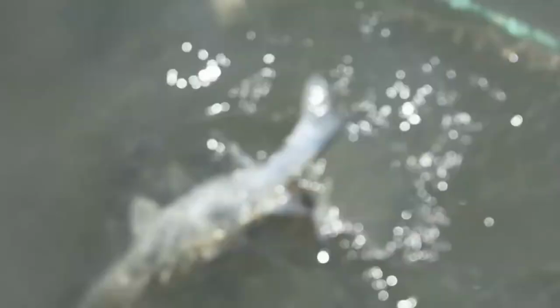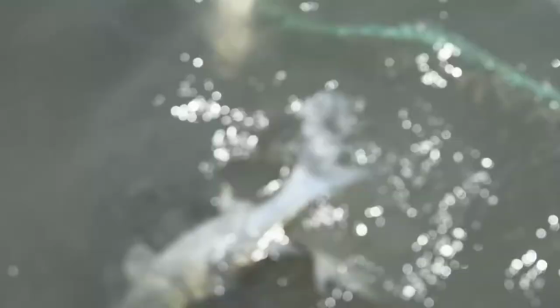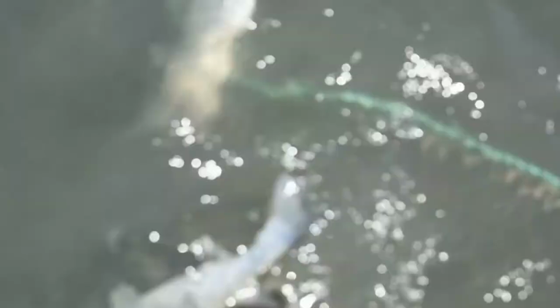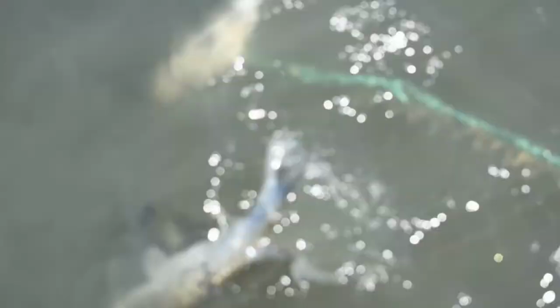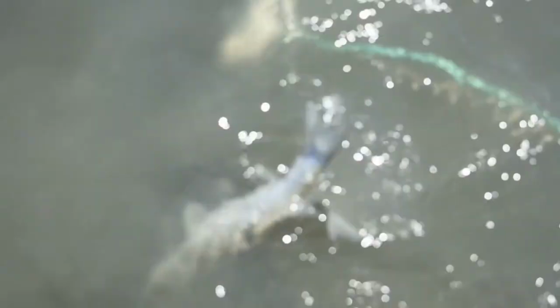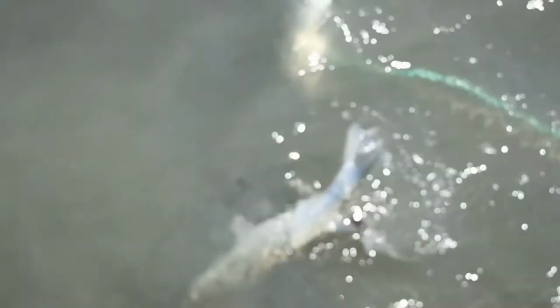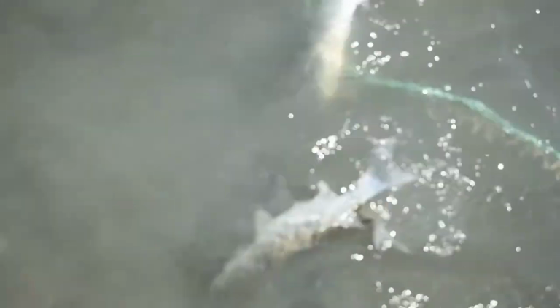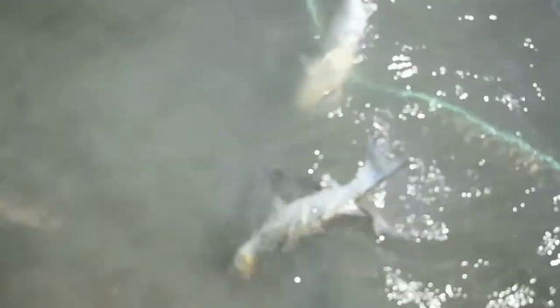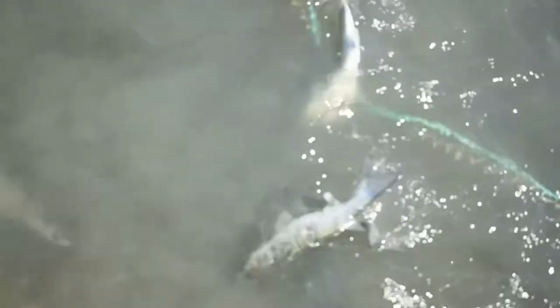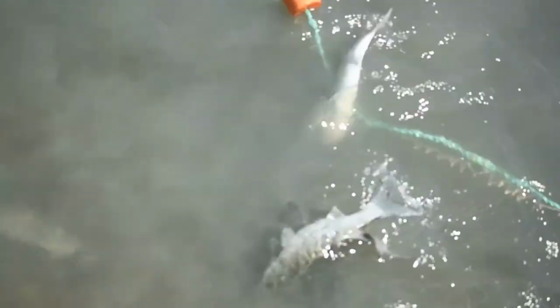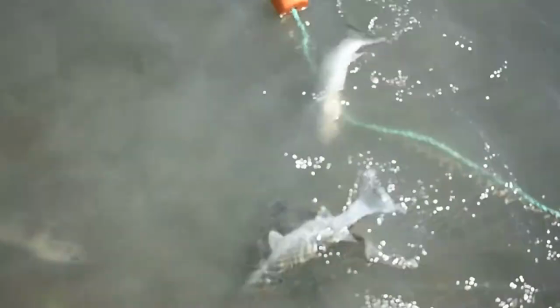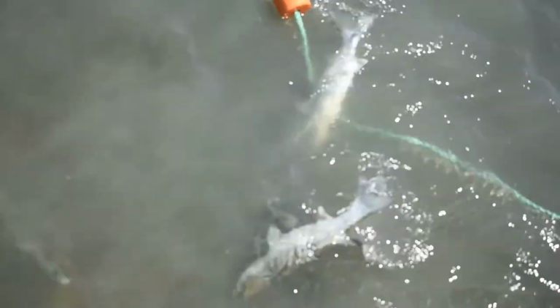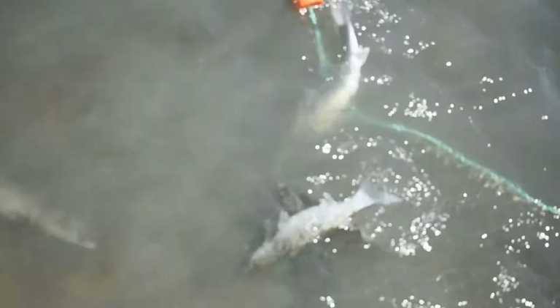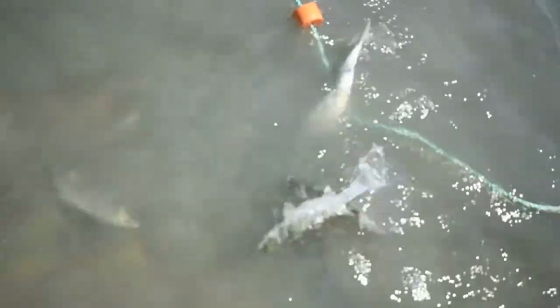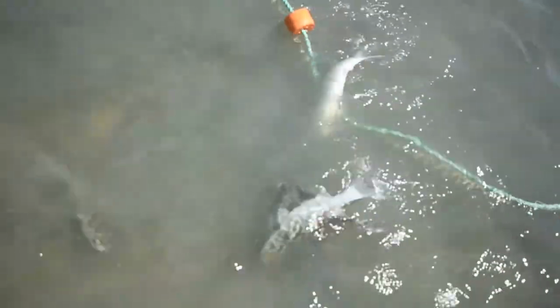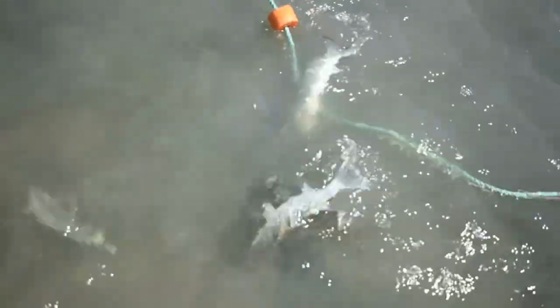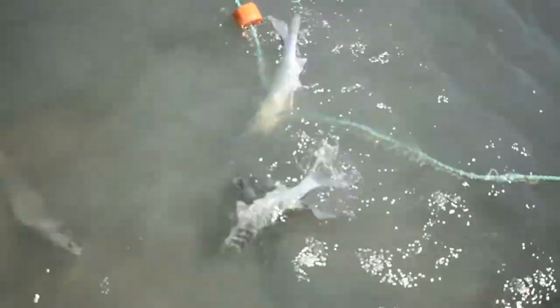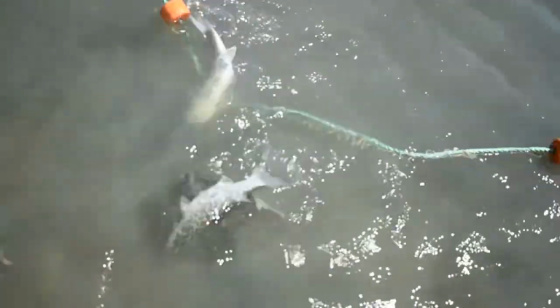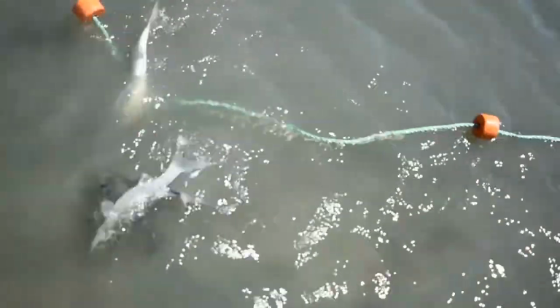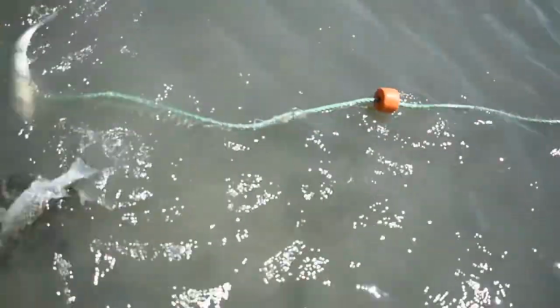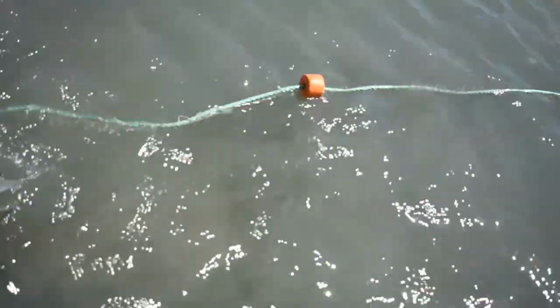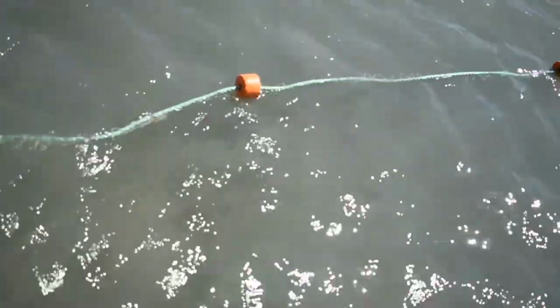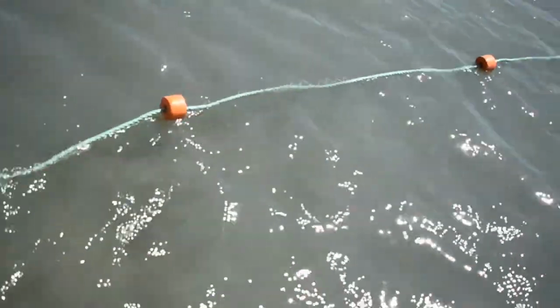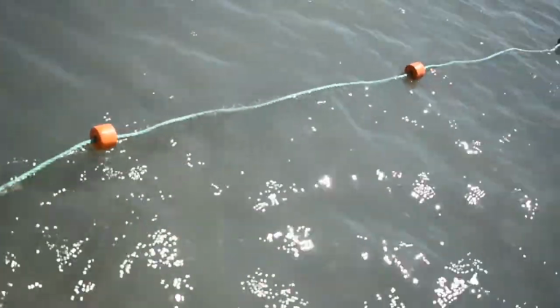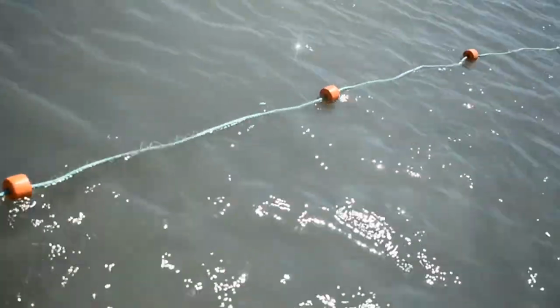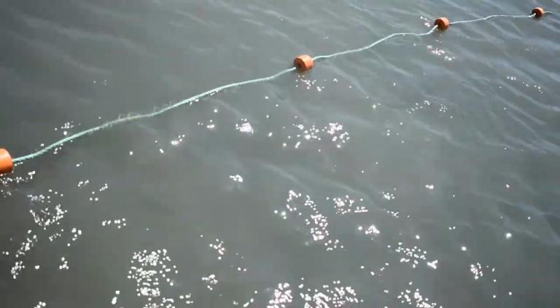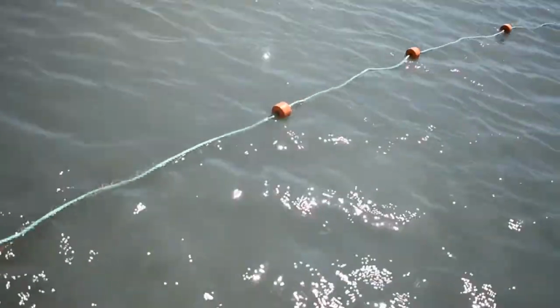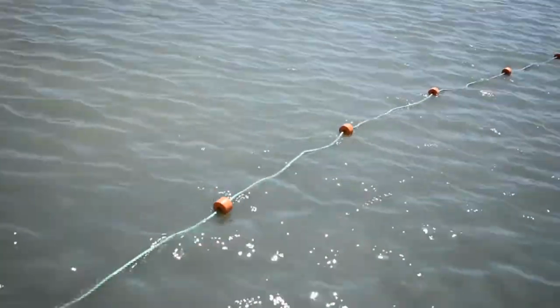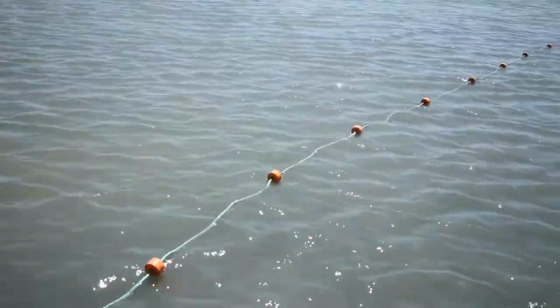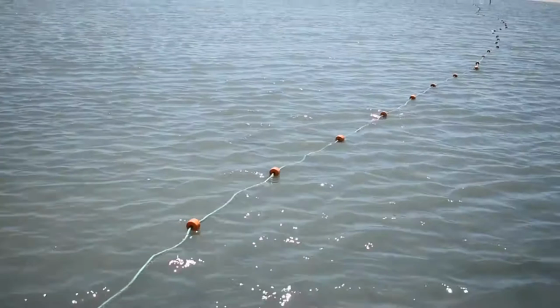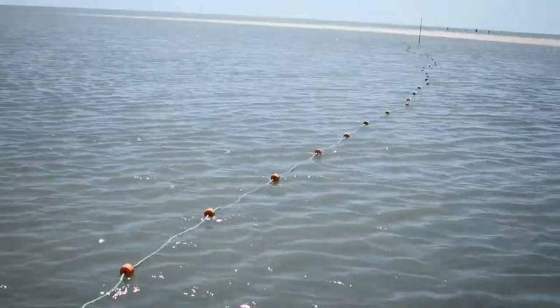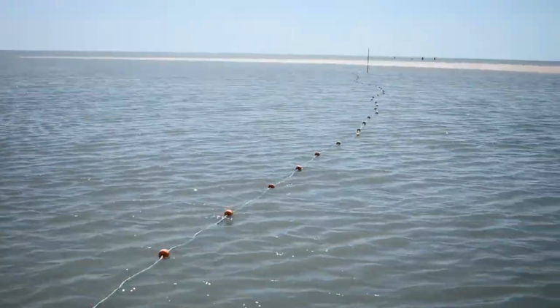It is important to keep an eye on the net at all times and remove fish regularly, because sharks and crocodiles can be attracted to the struggling fish.